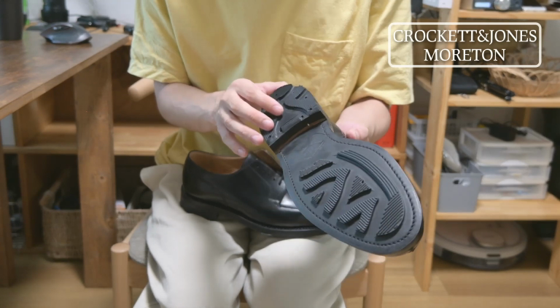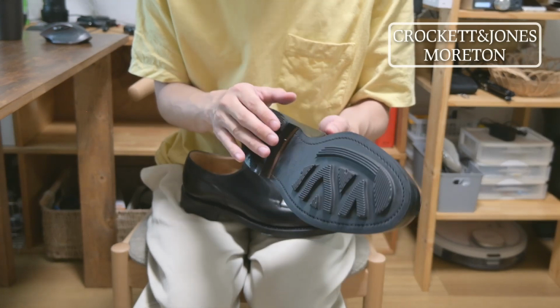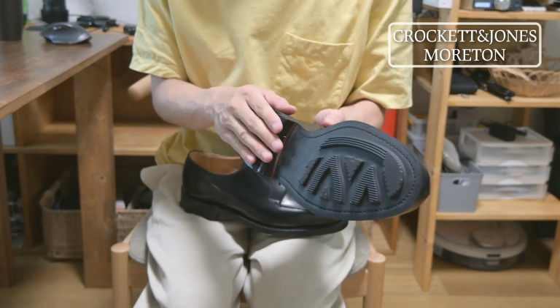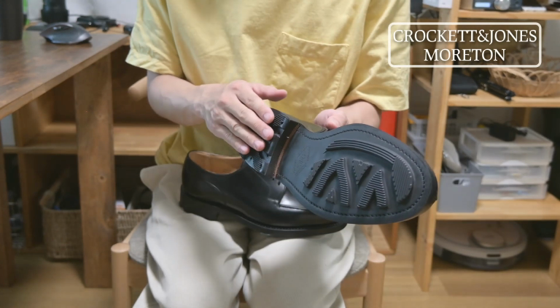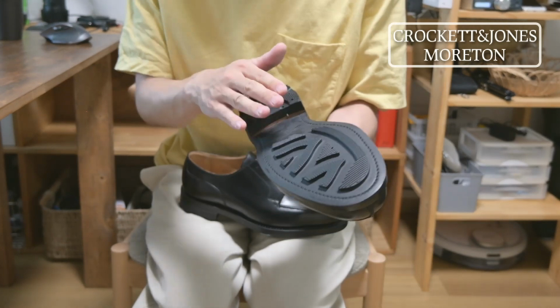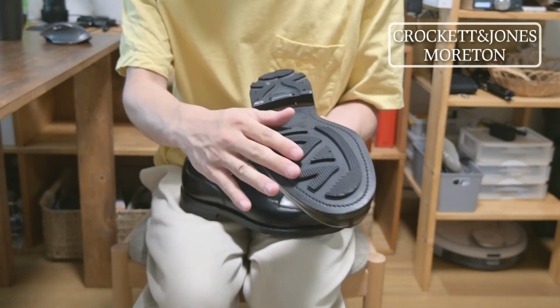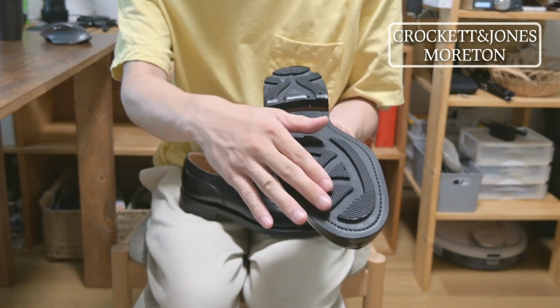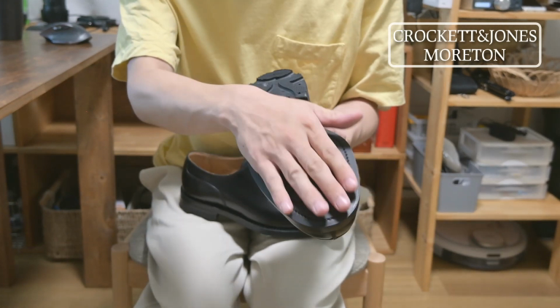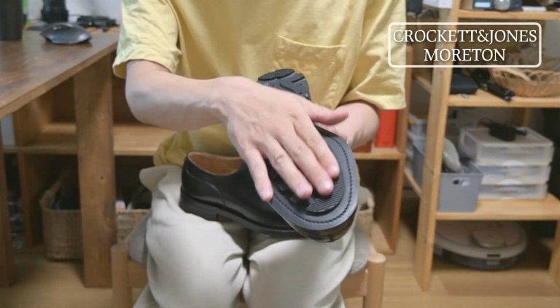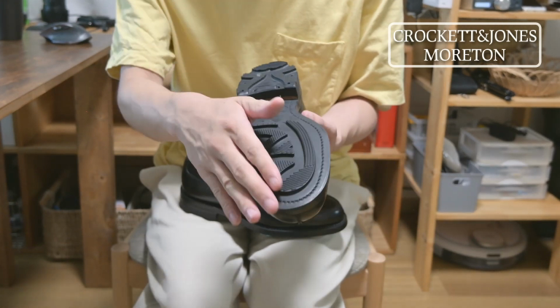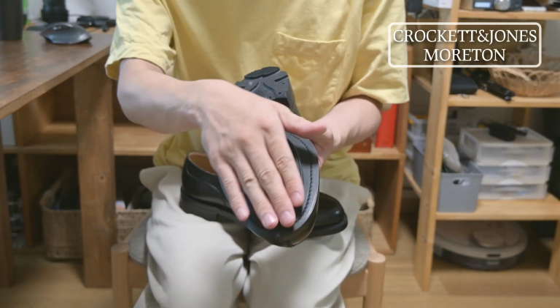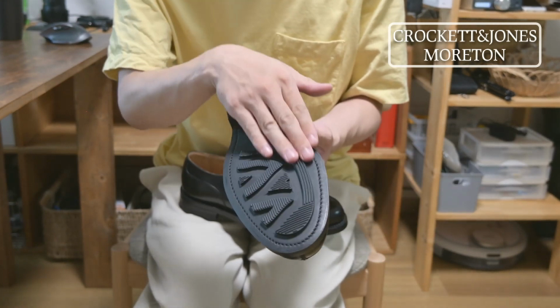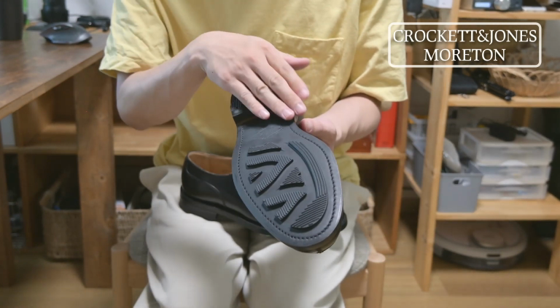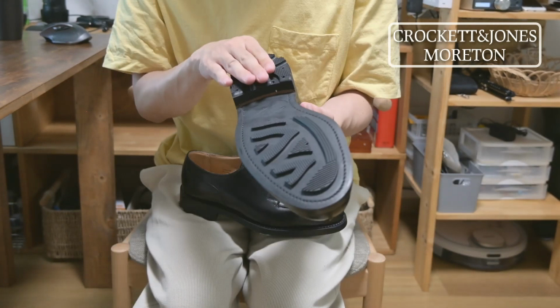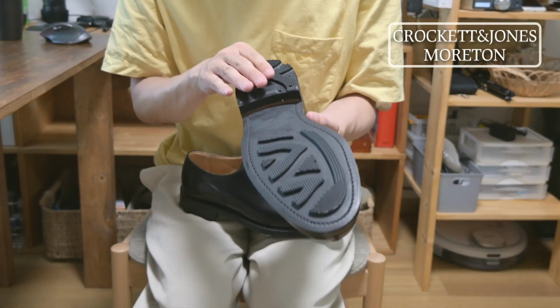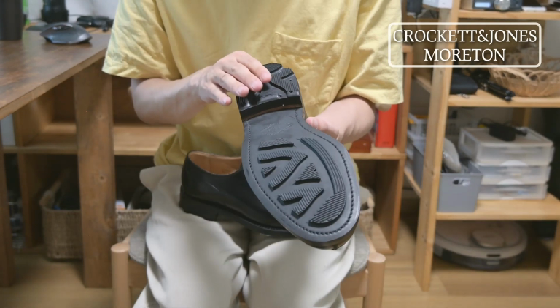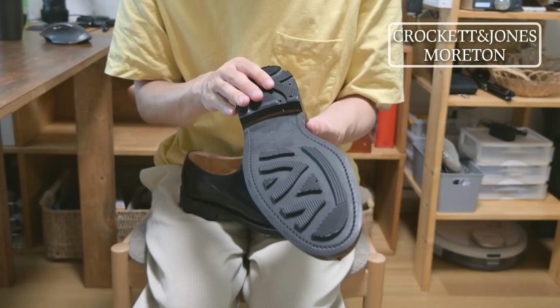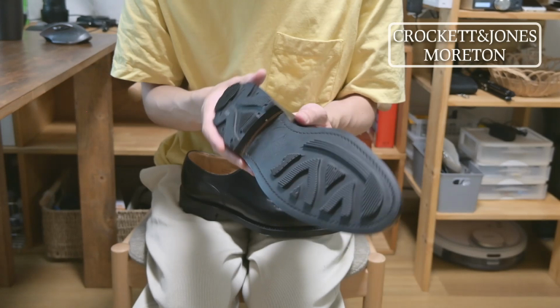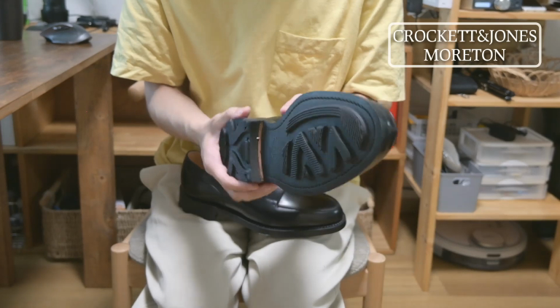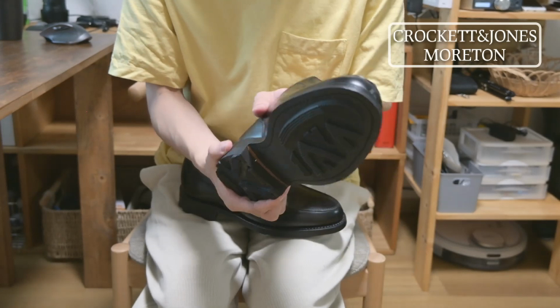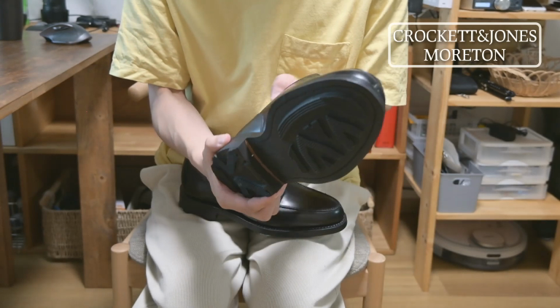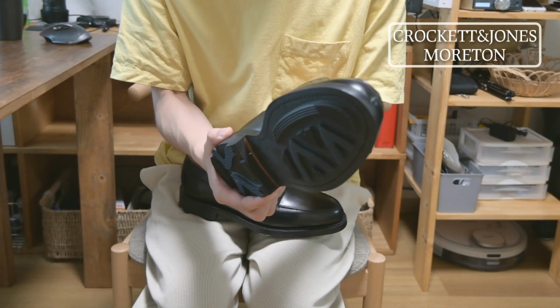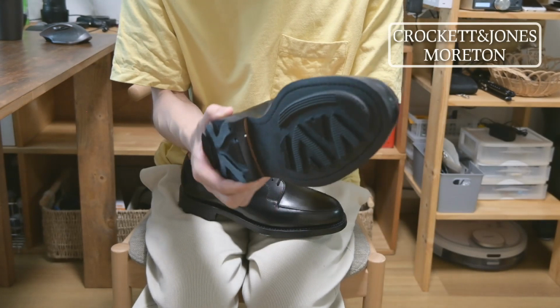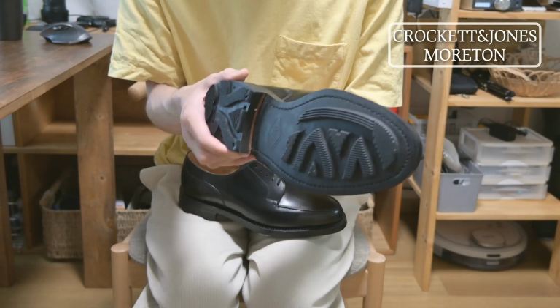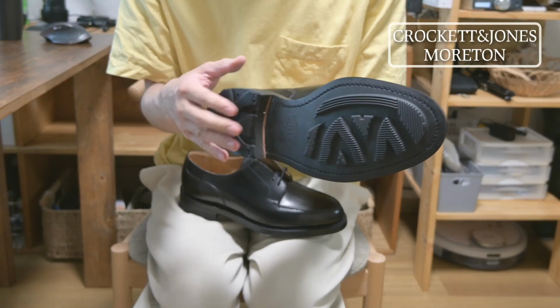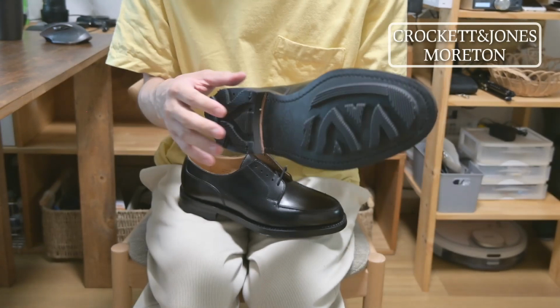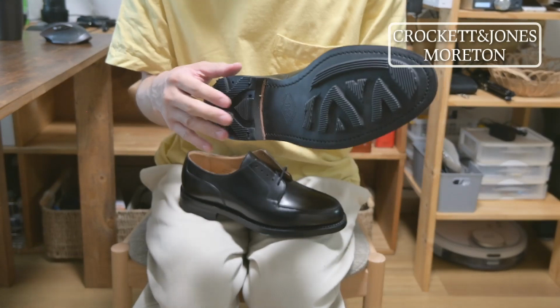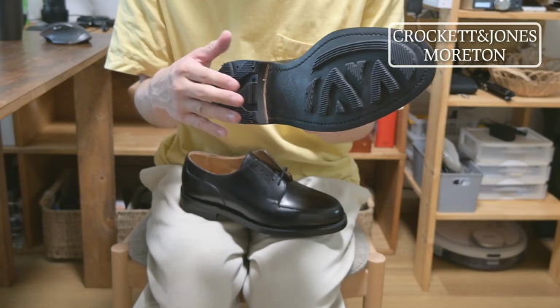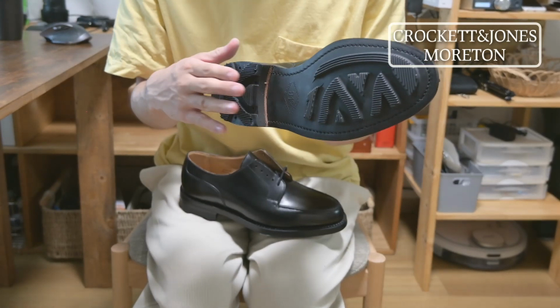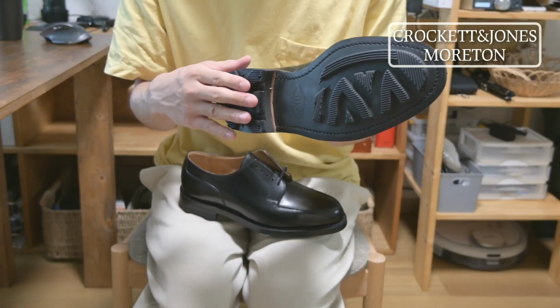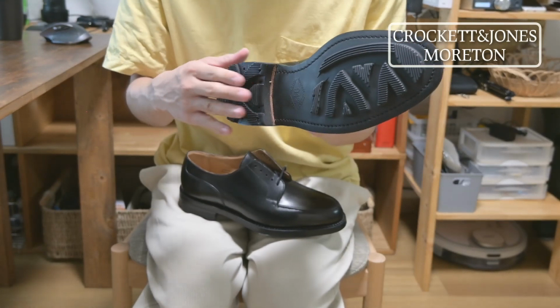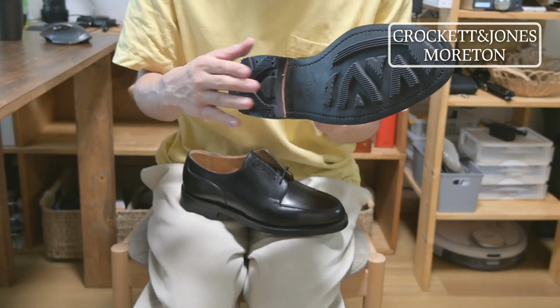The sole is a Ridgeway sole. The grip of the sole is a rubber sole, making it a type suitable for all-weather wear.